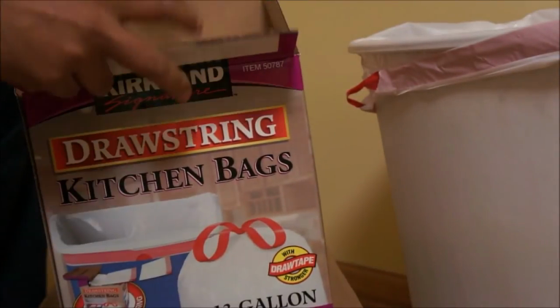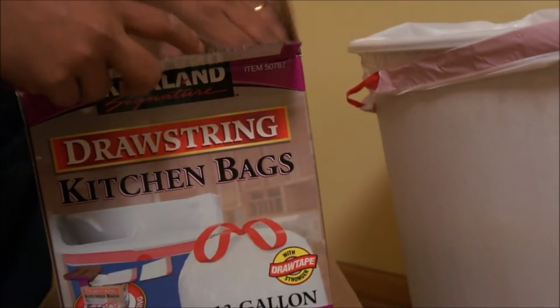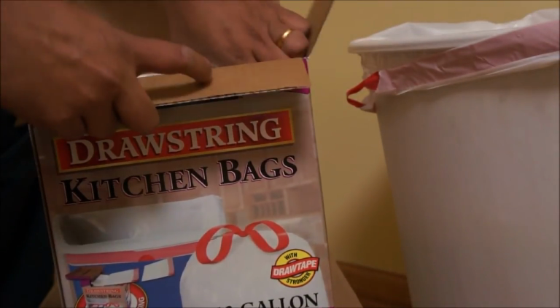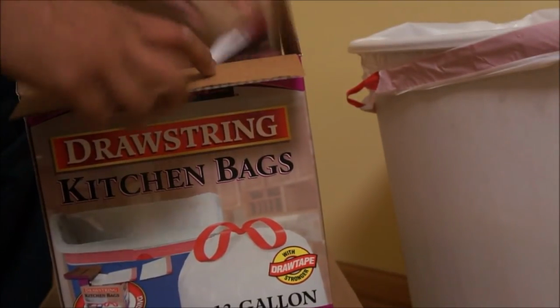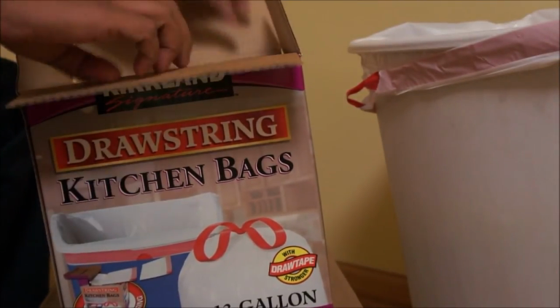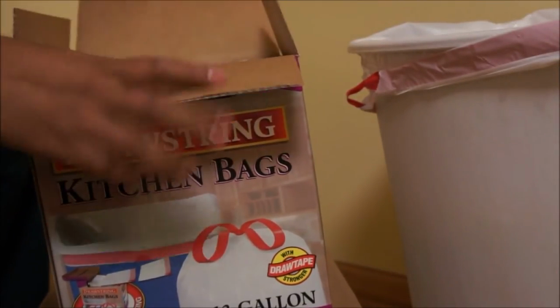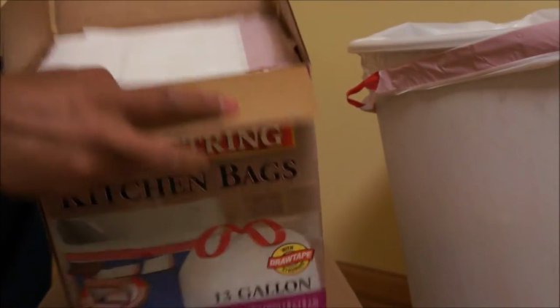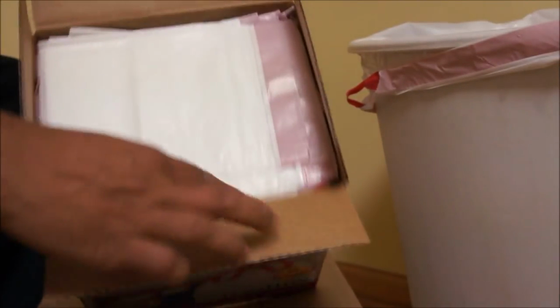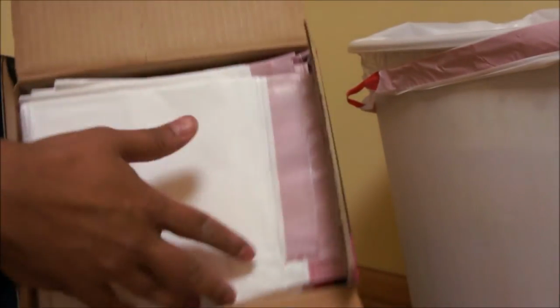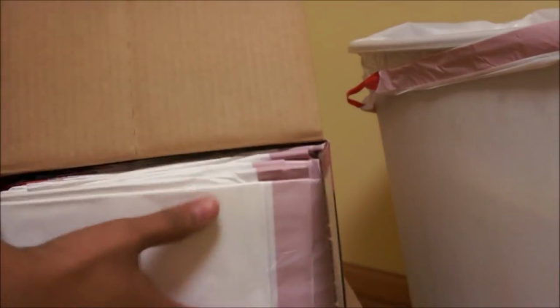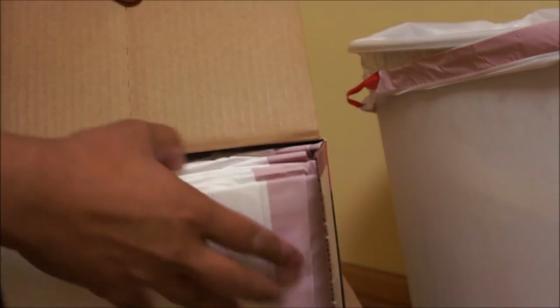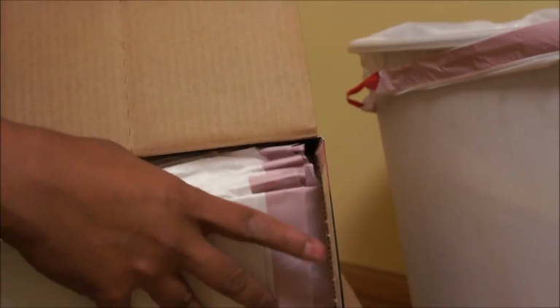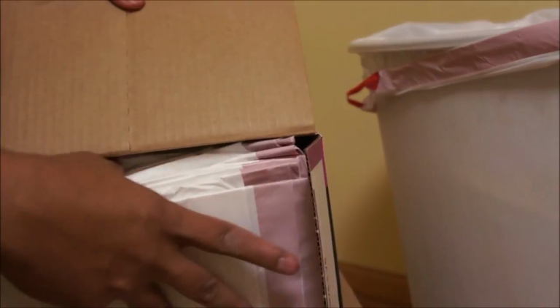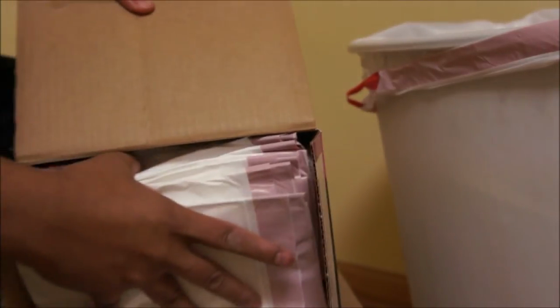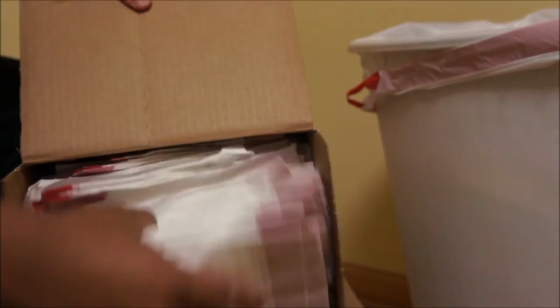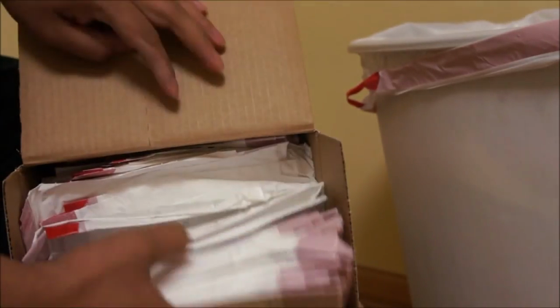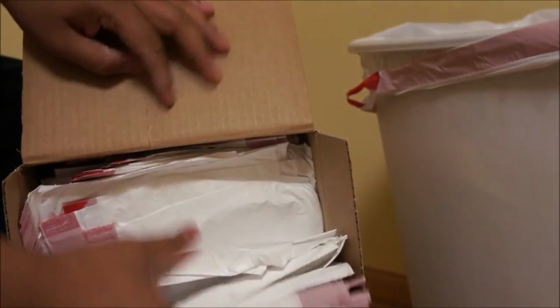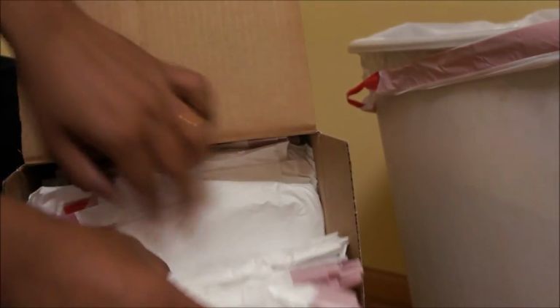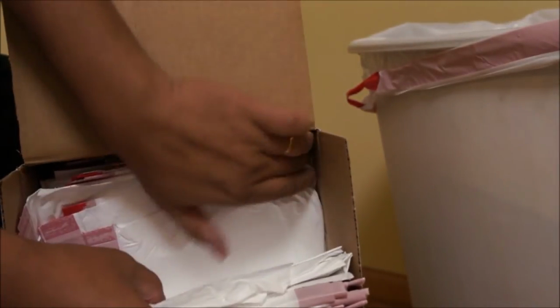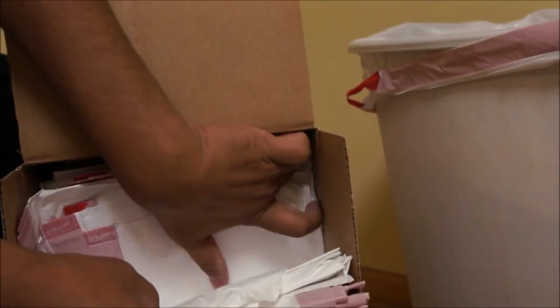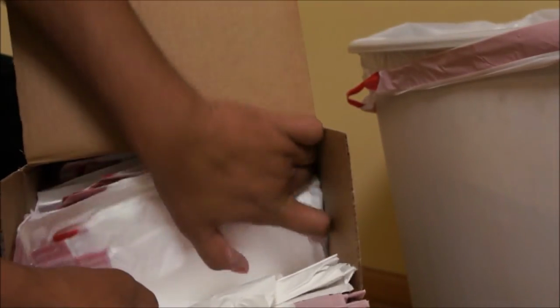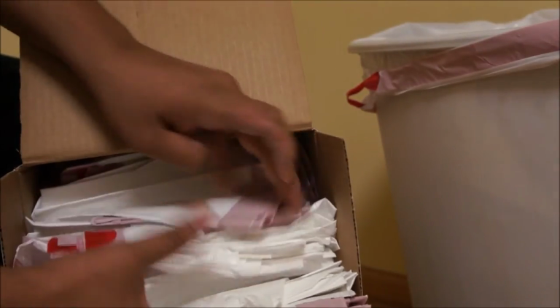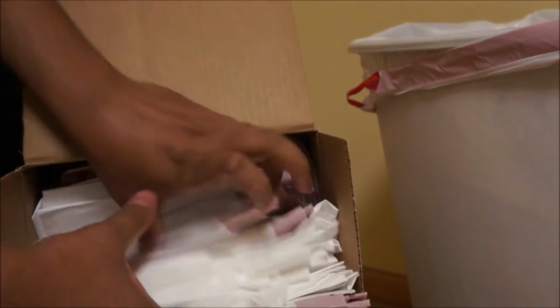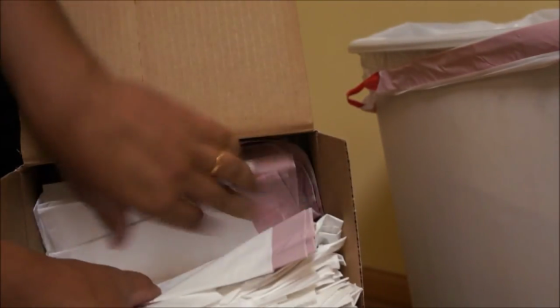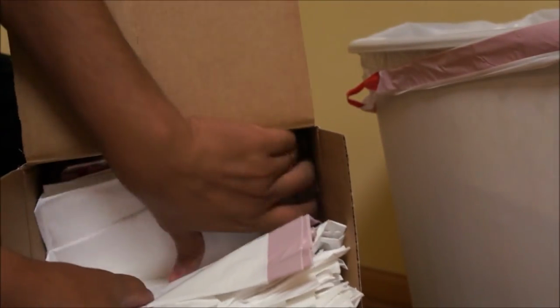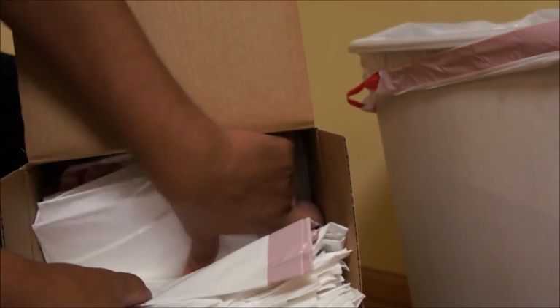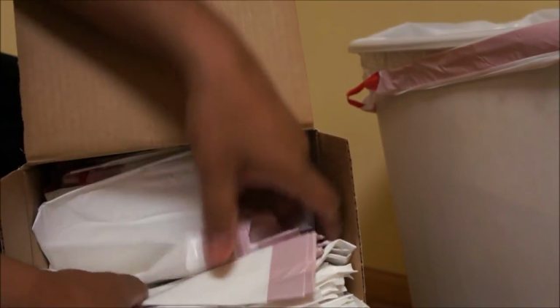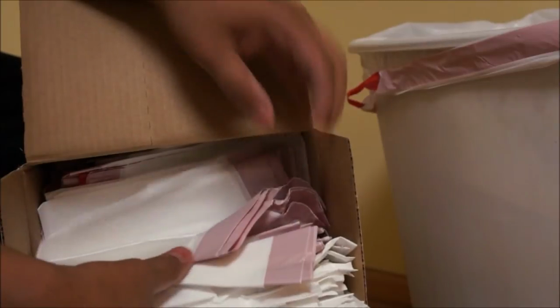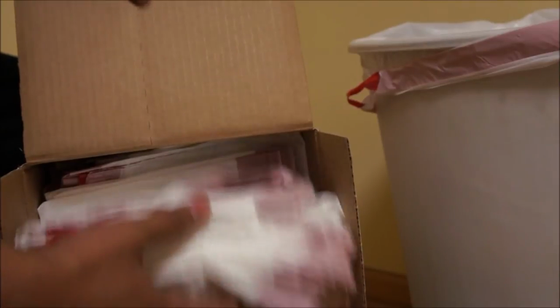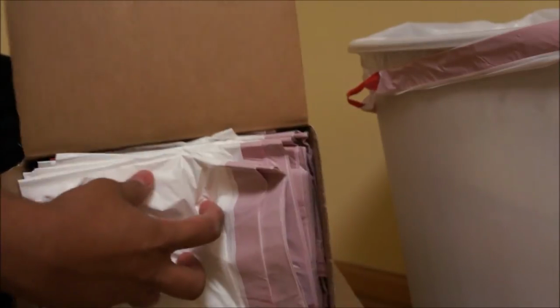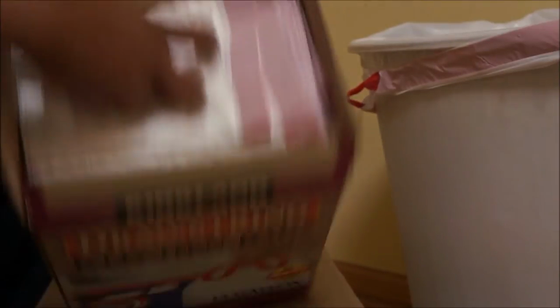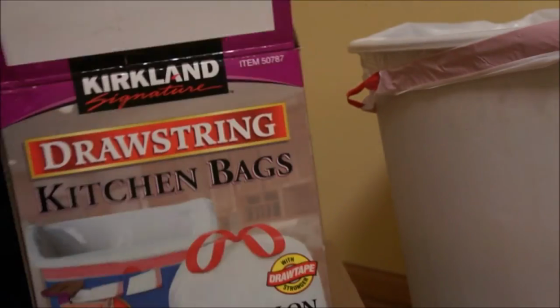These are the rest of the bags. They do not come in a roll like some other brands do. They are stacked in the box and easy to remove. I am sold.